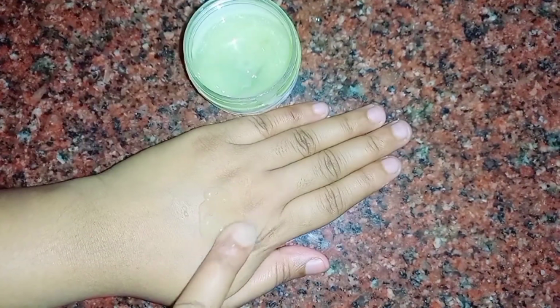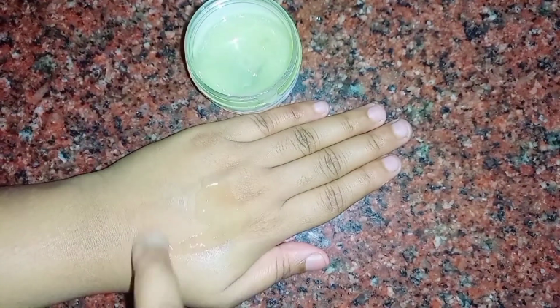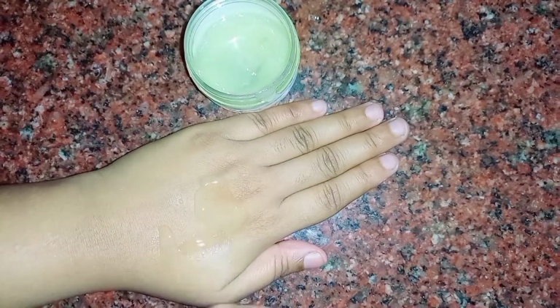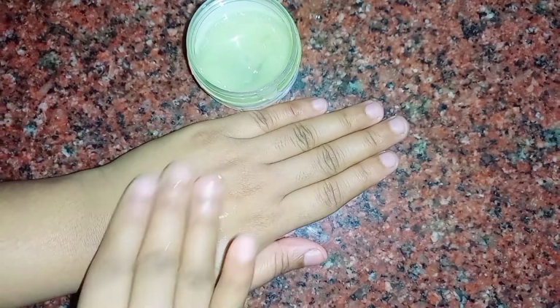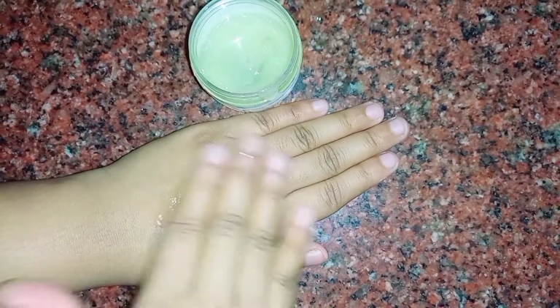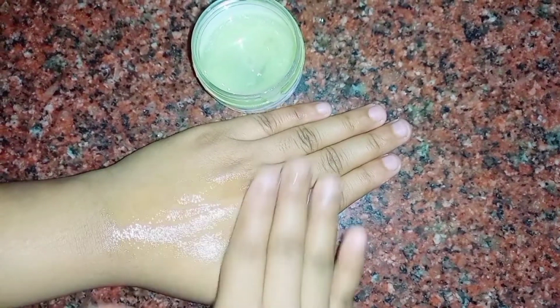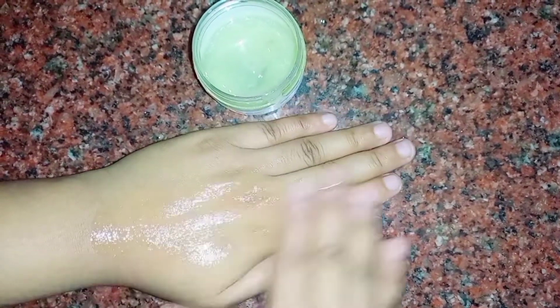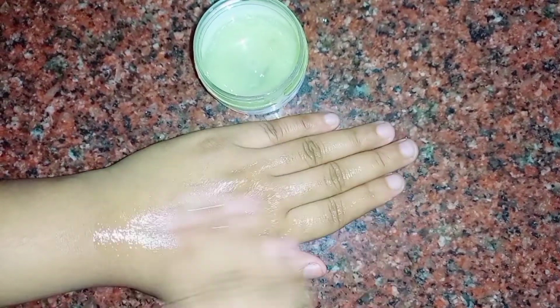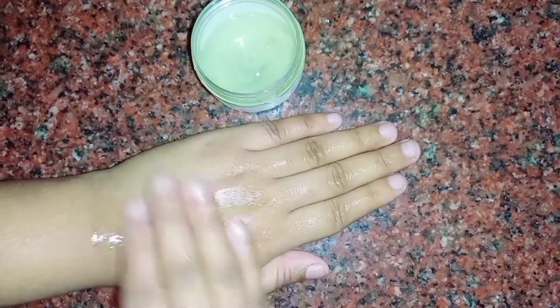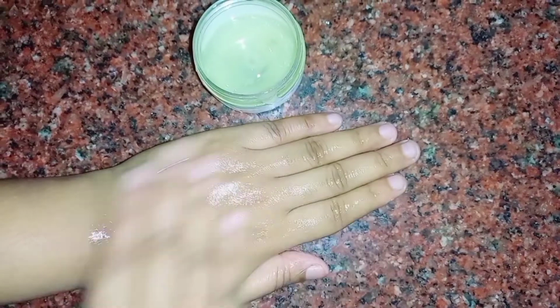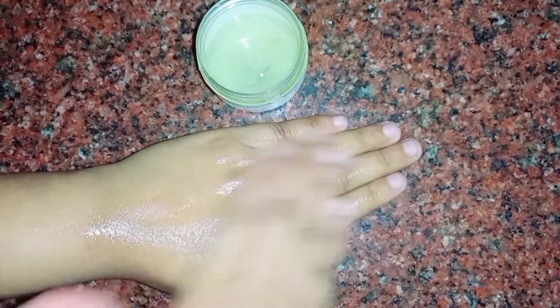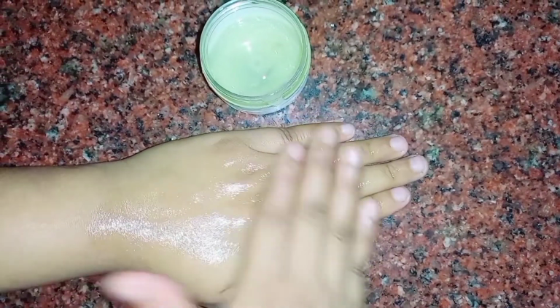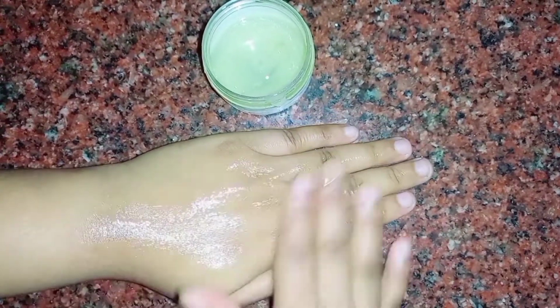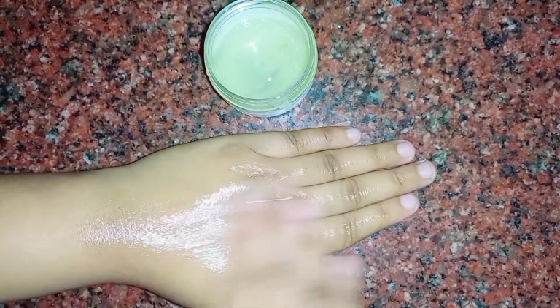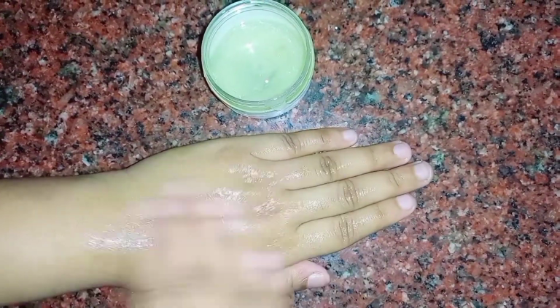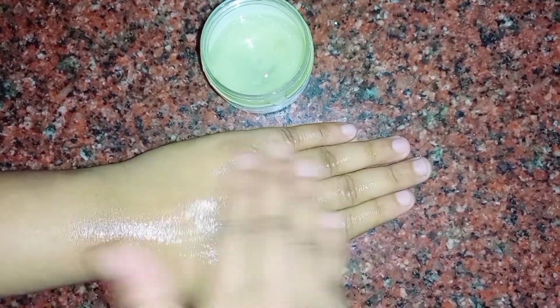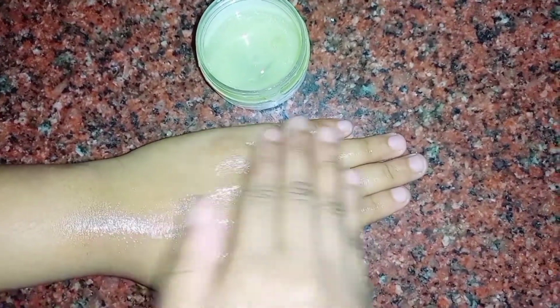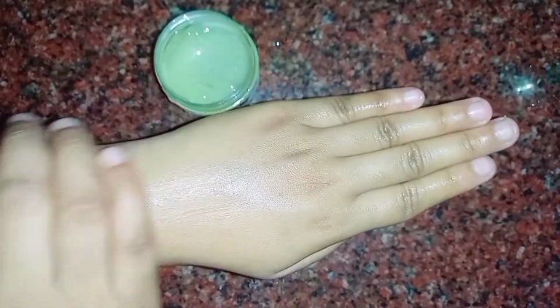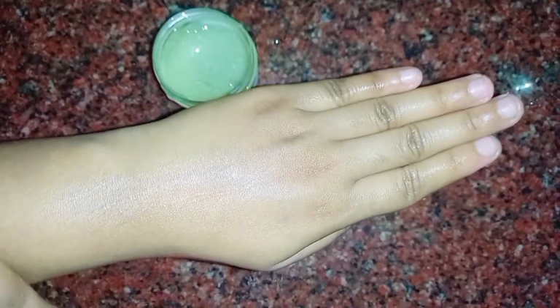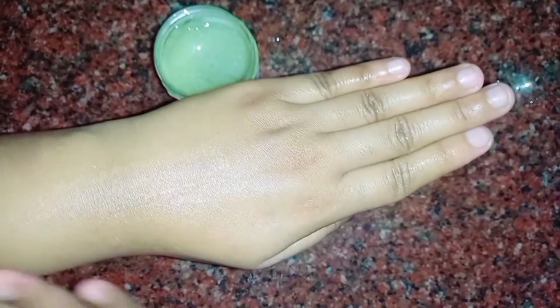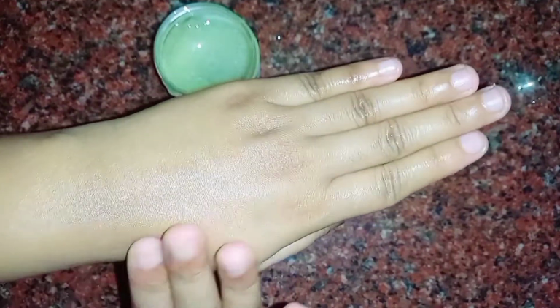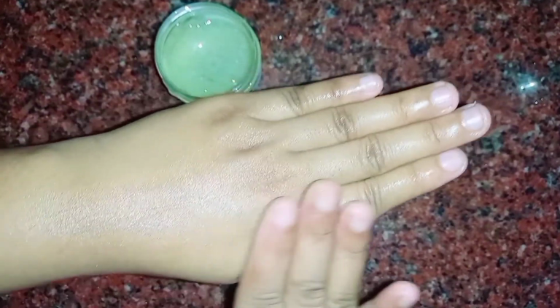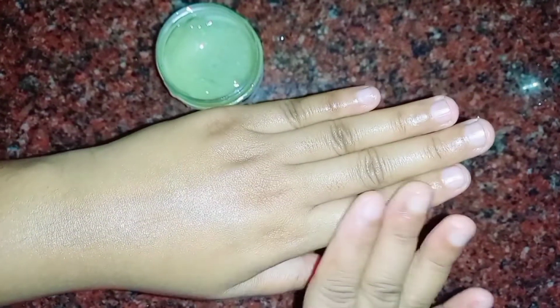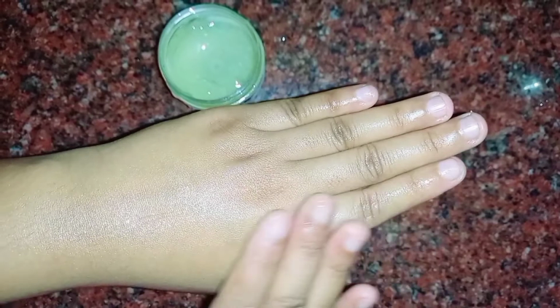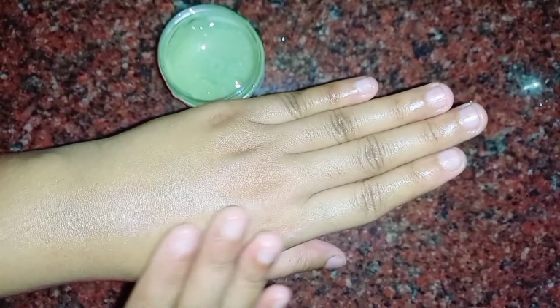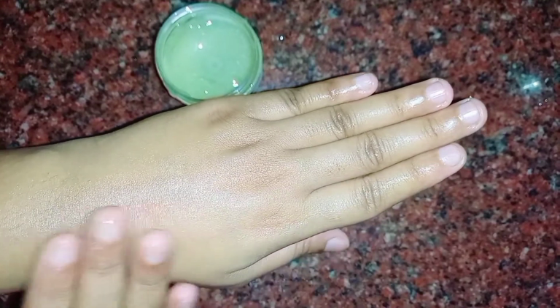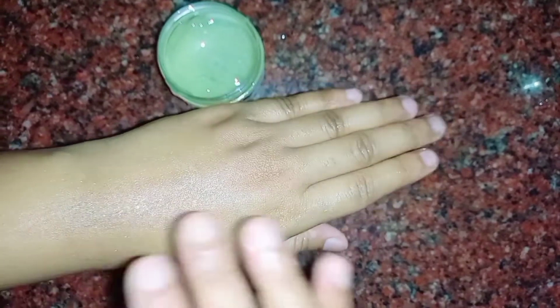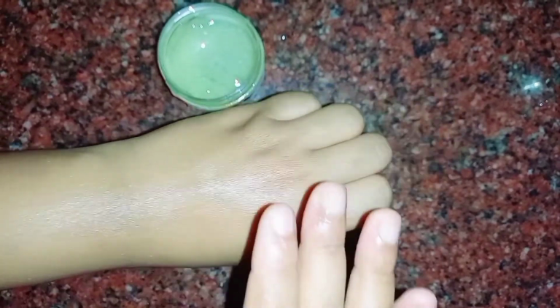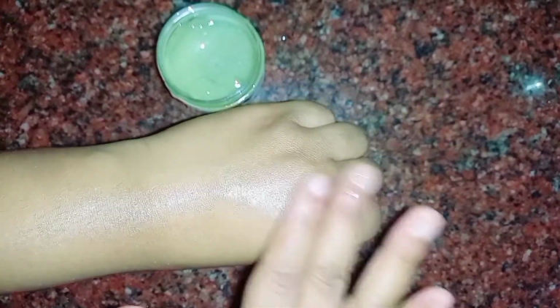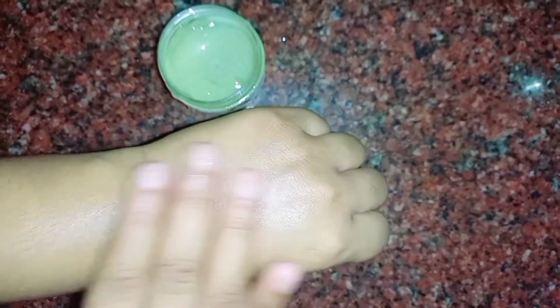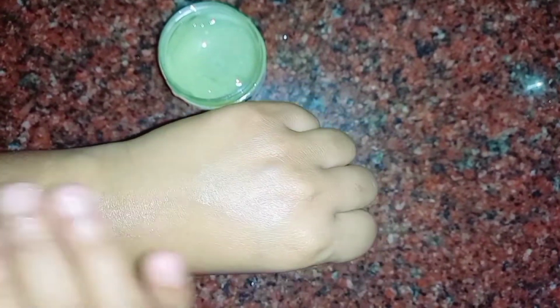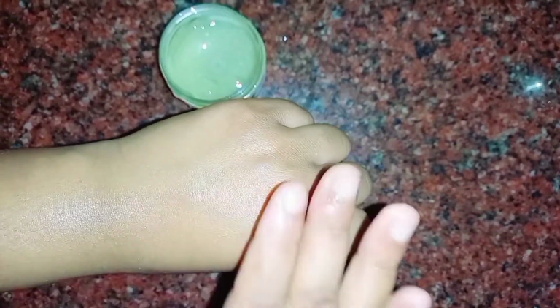Today we are going to use this potent rice water to make a better cream. This cream will be non-sticky with amazing results. Let's look at the preparation.